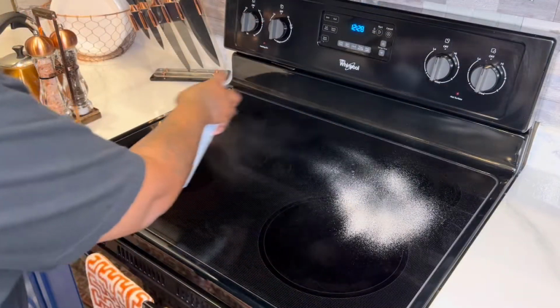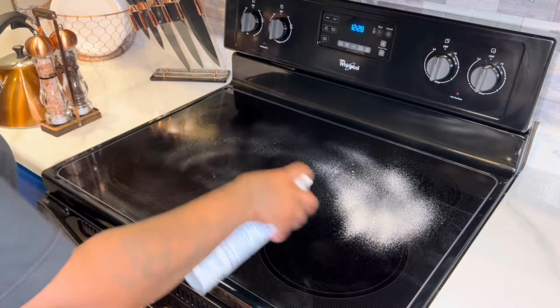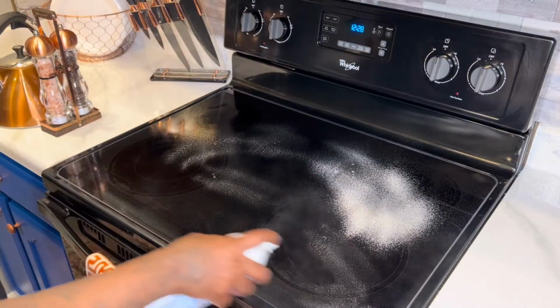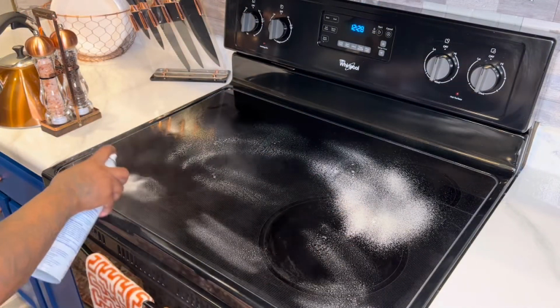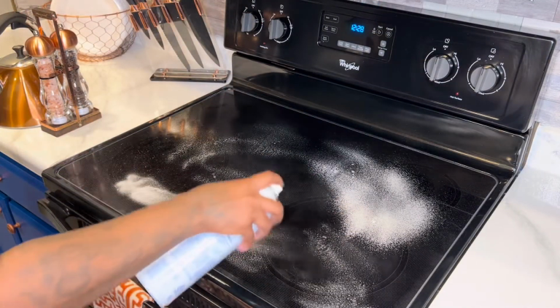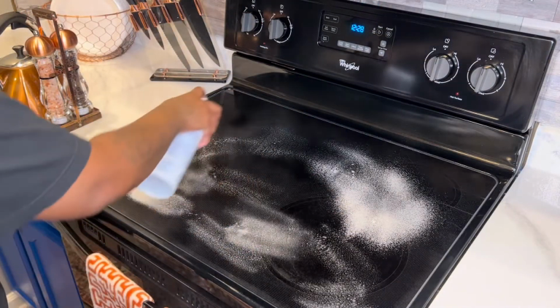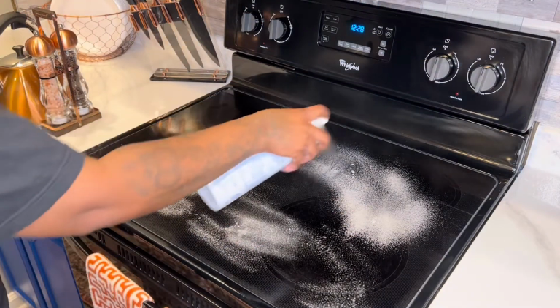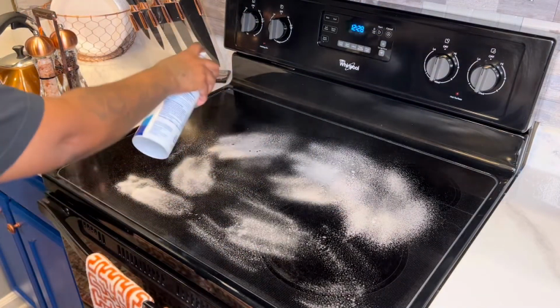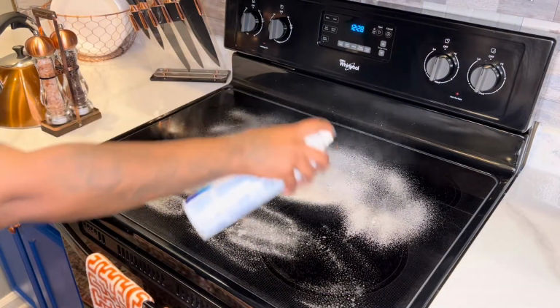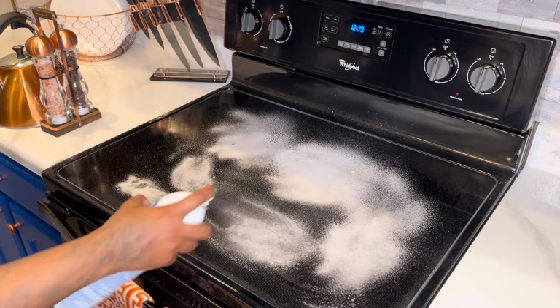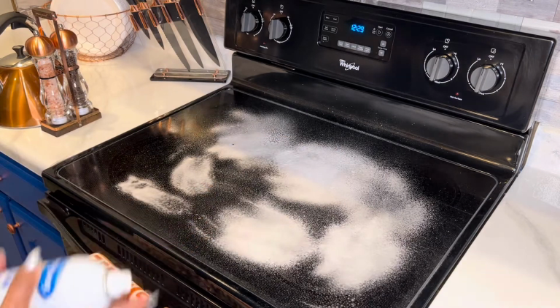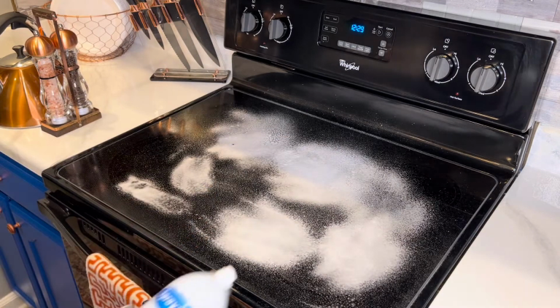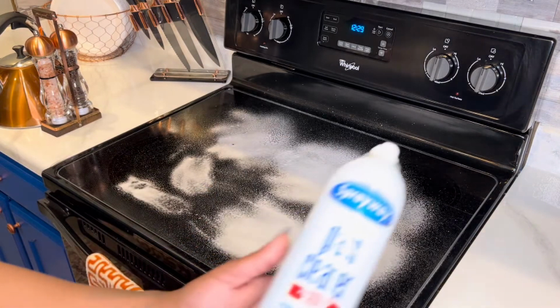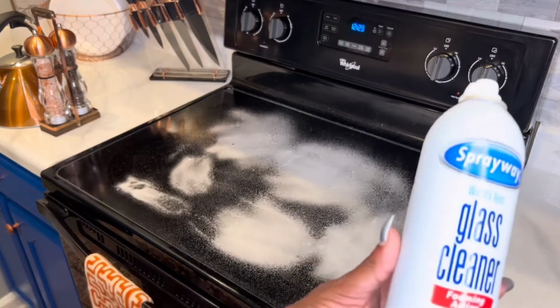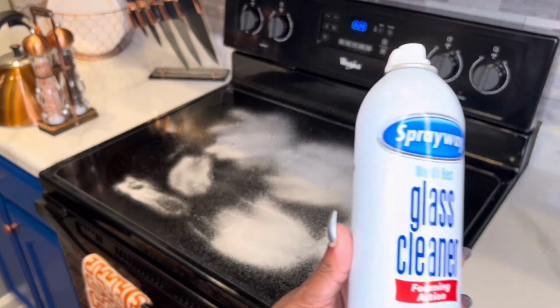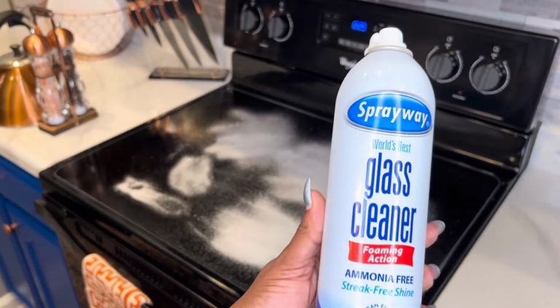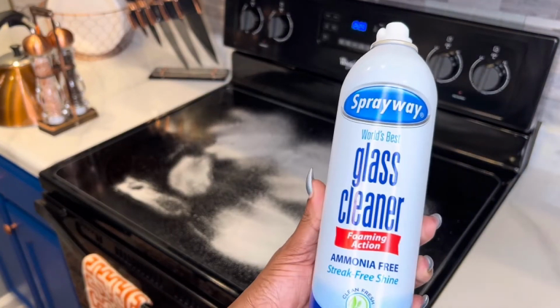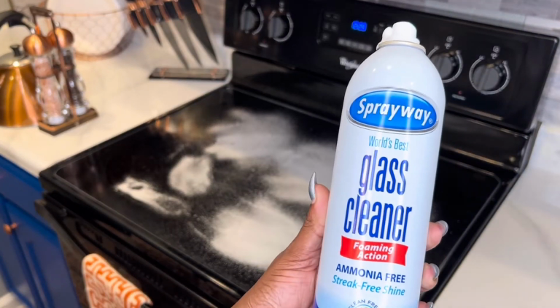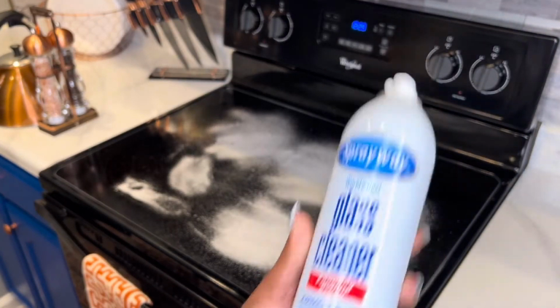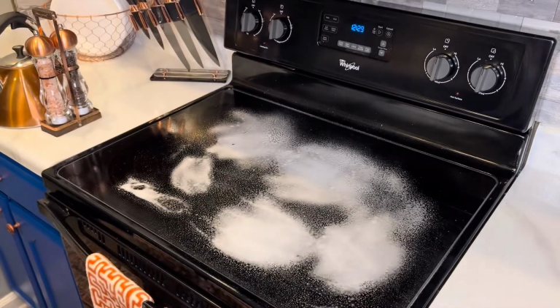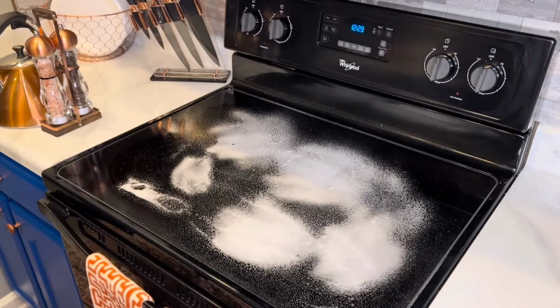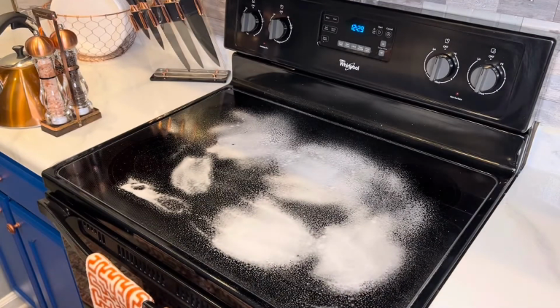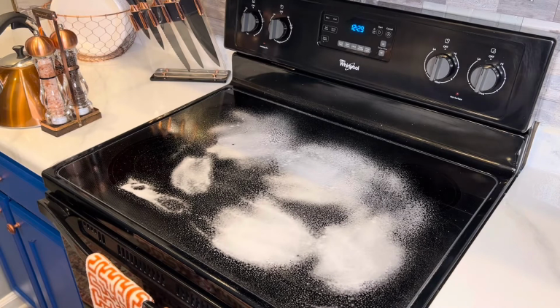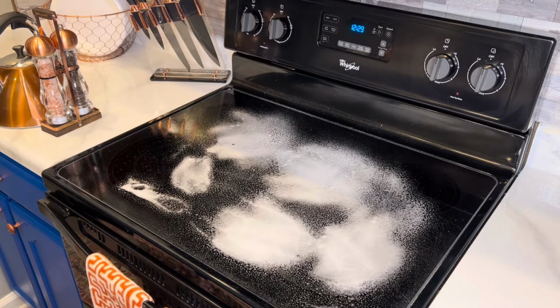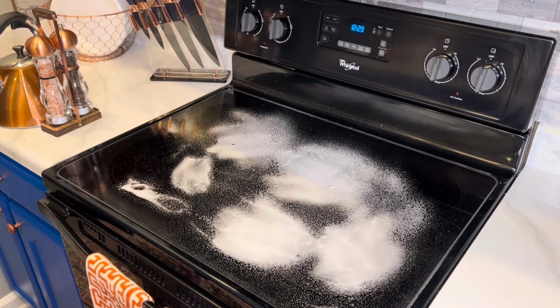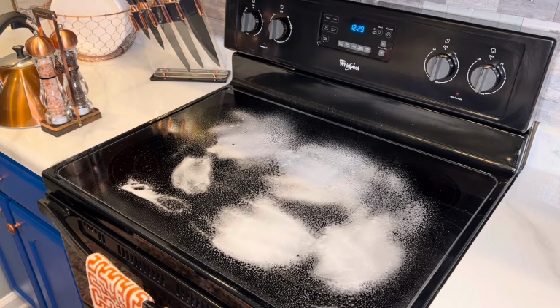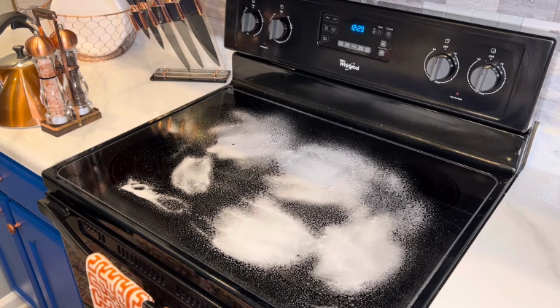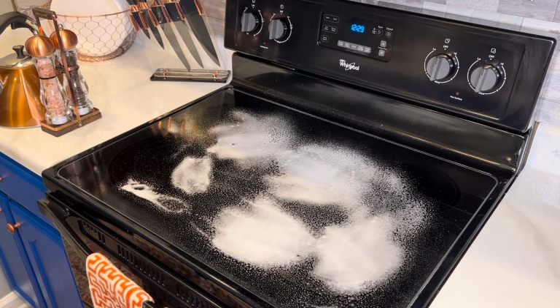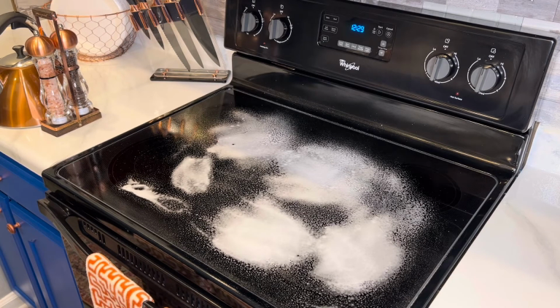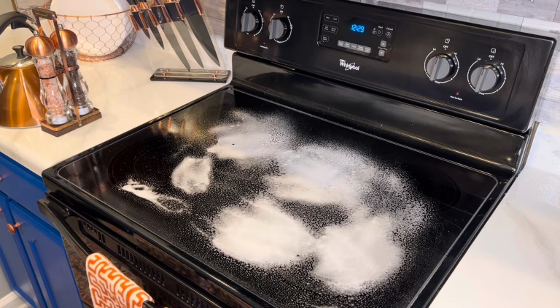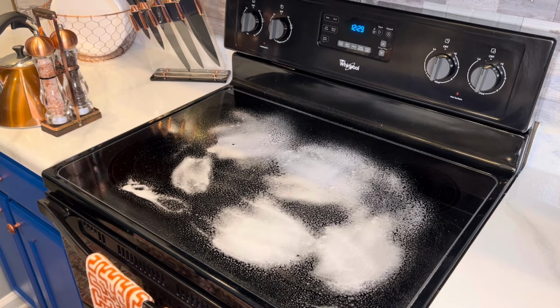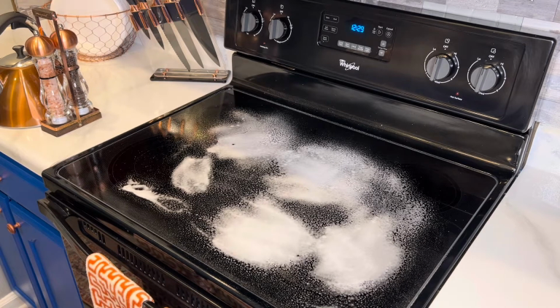Now we're going to take my very favorite in the whole wide world glass cleaner and spray the top of this stovetop so we can go ahead and give it a nice wipe down. The shine will be amazing. I love the Sprayway glass cleaner. You all can pick that up at Target, Walmart, just about anywhere.